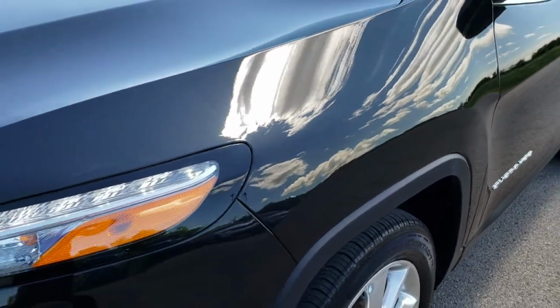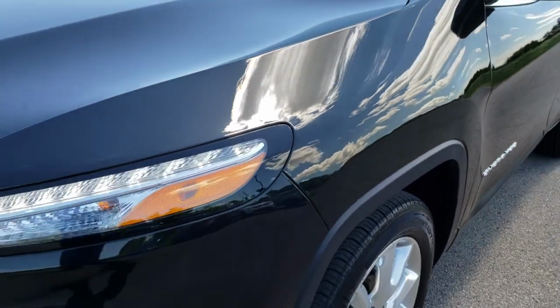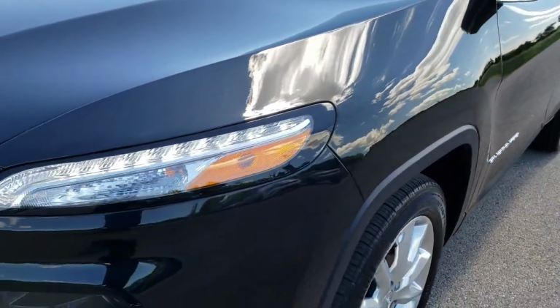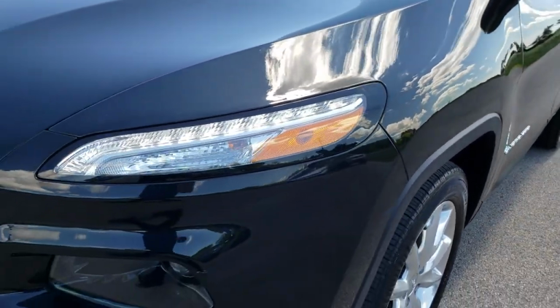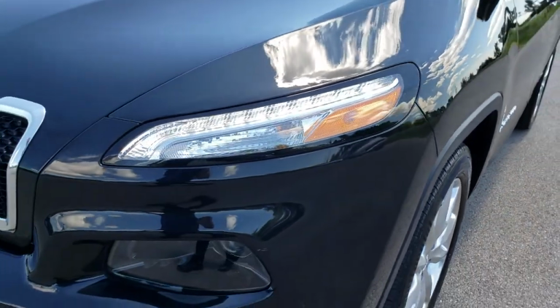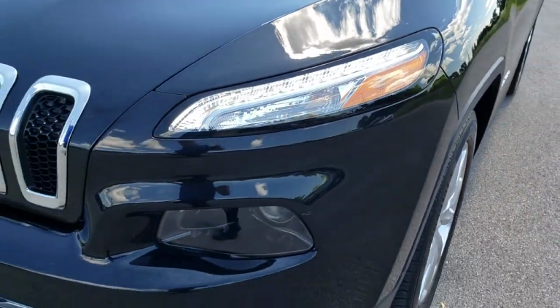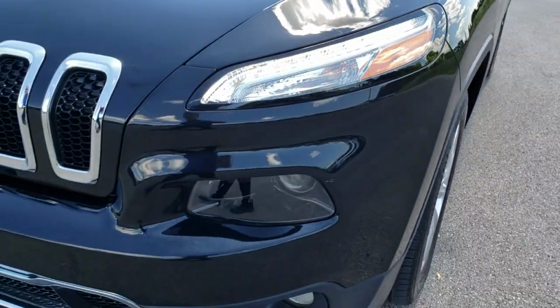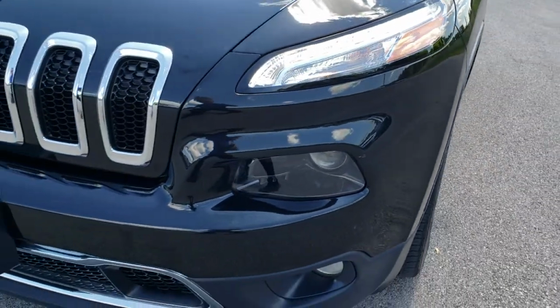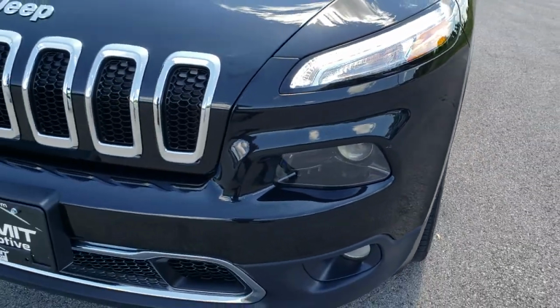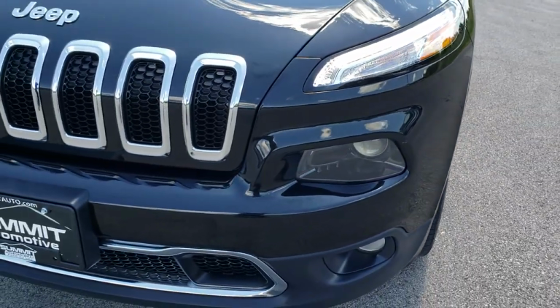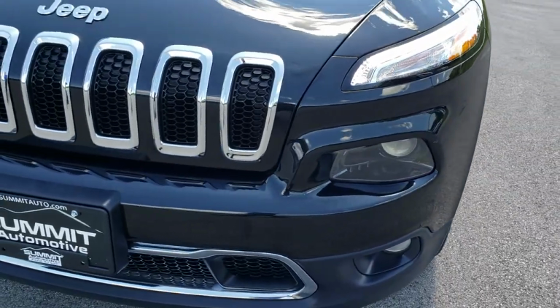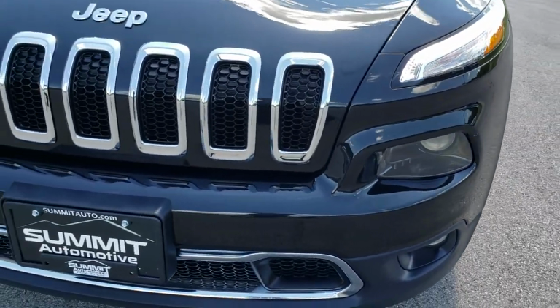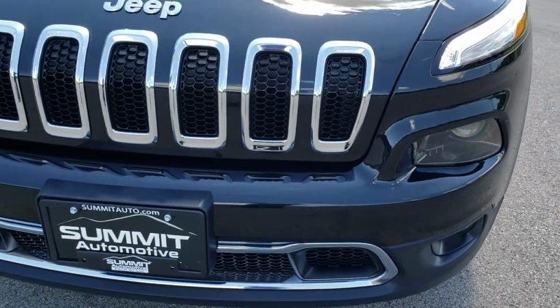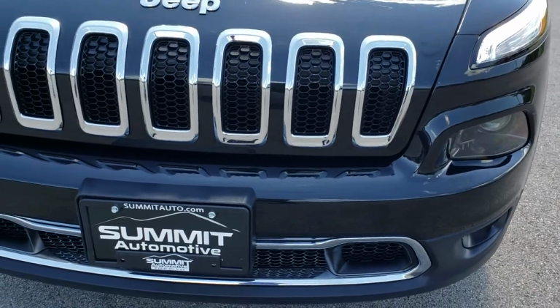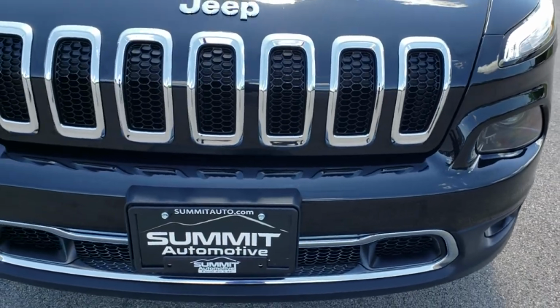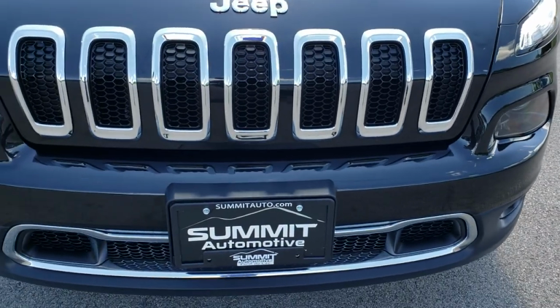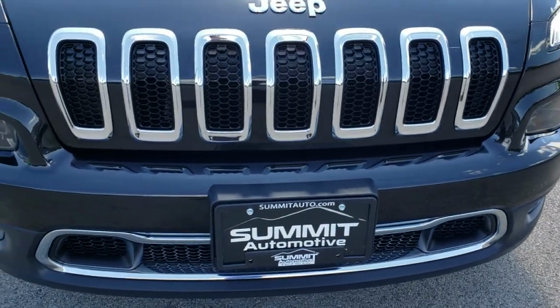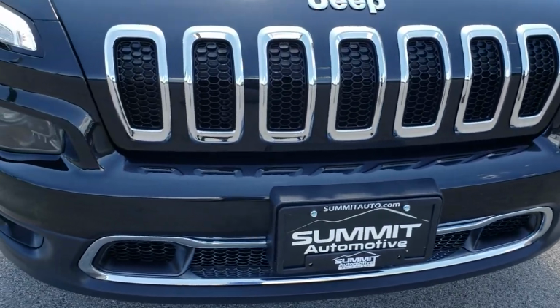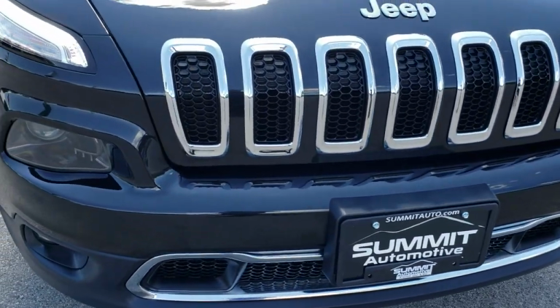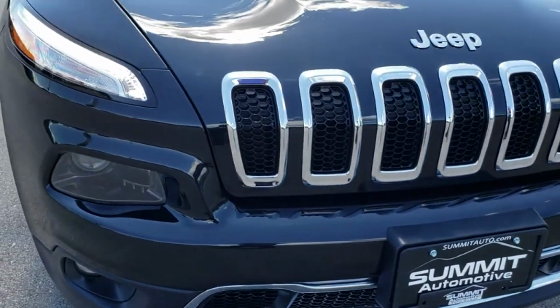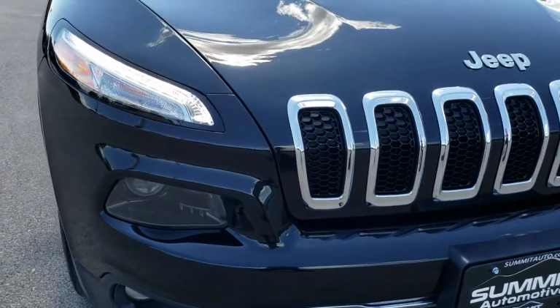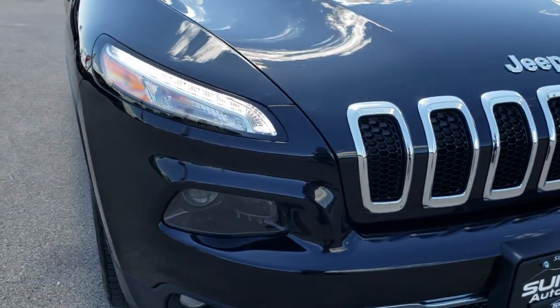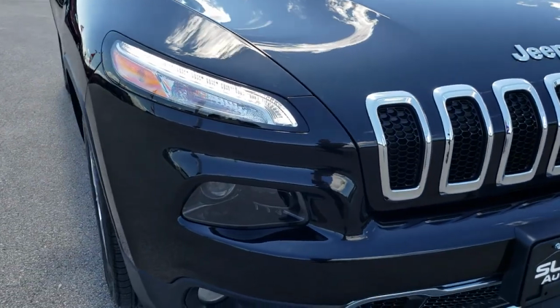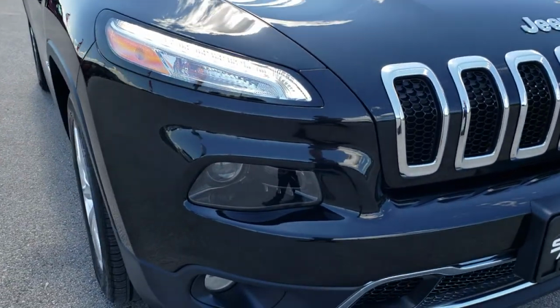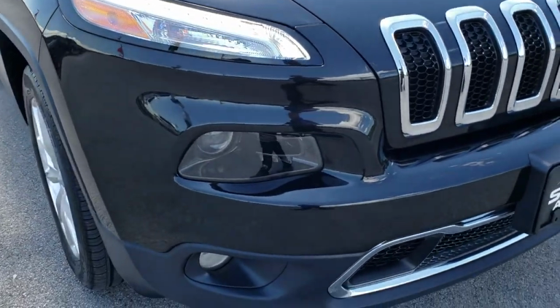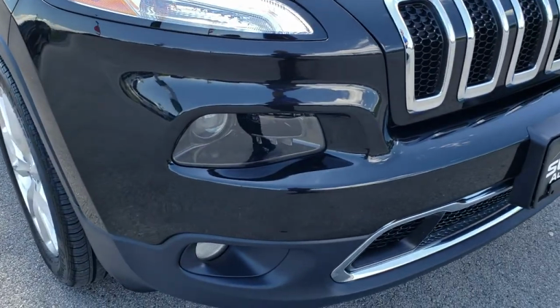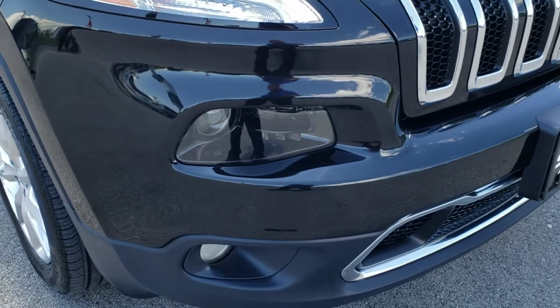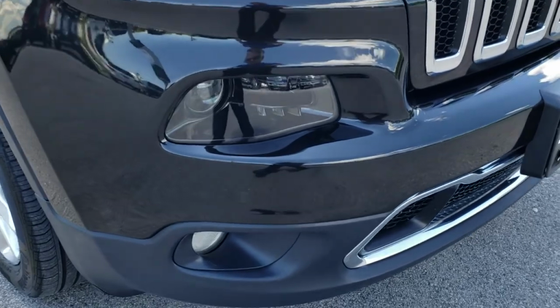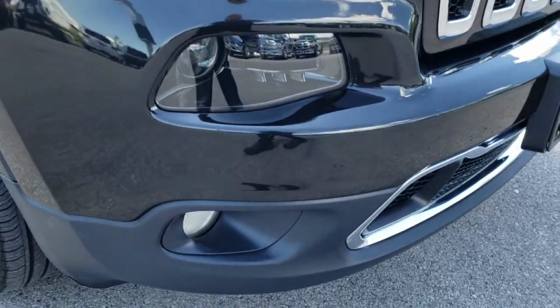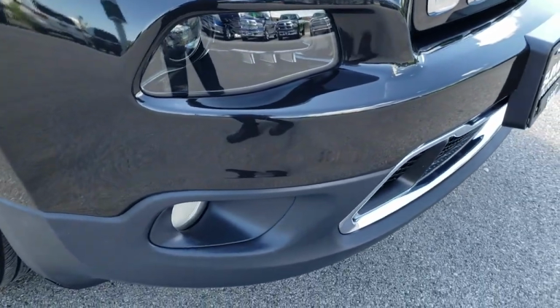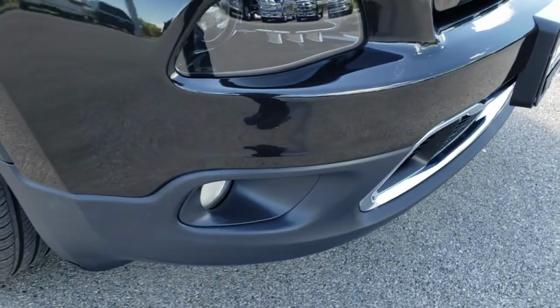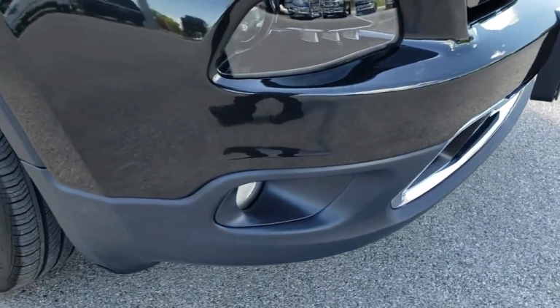There is a little bit of a ding on that front fender, but other than that, this thing is pretty much perfect all the way around. It has the LED running lights, the projector headlamps, and the factory fog lamp.